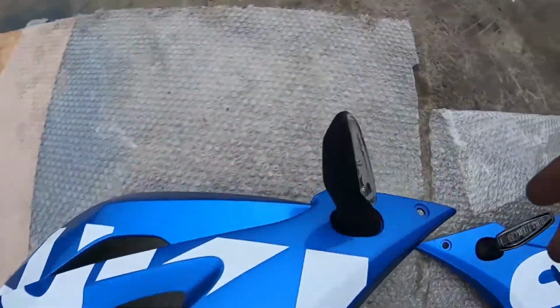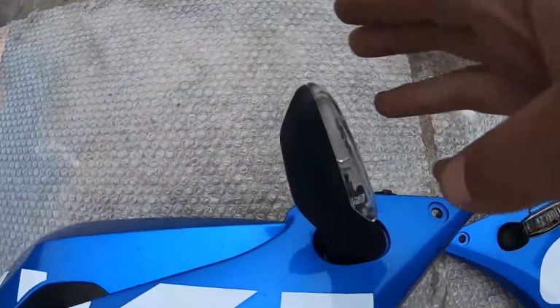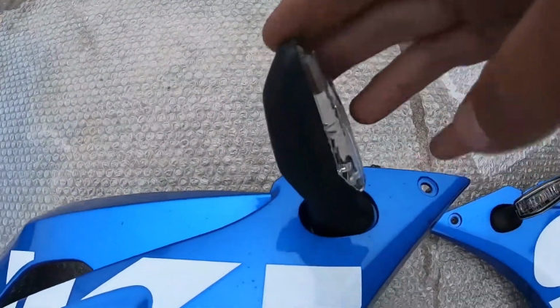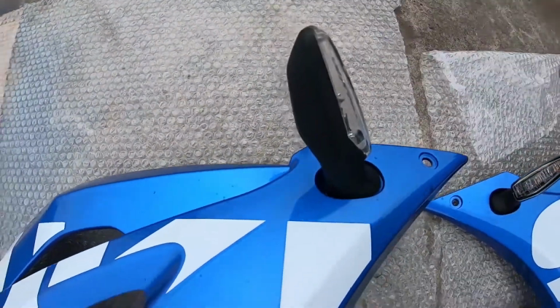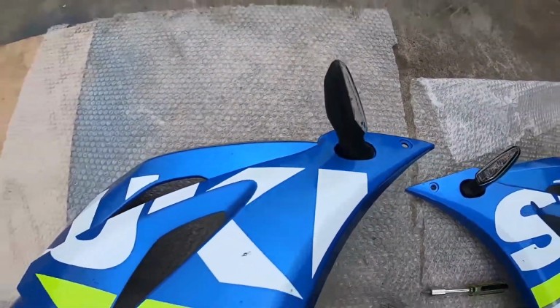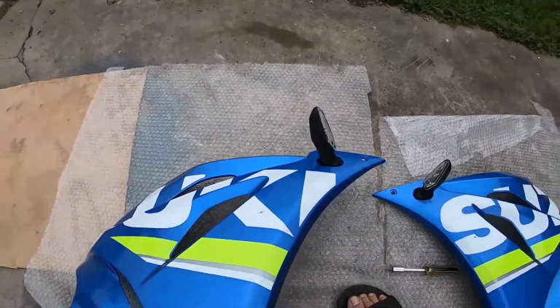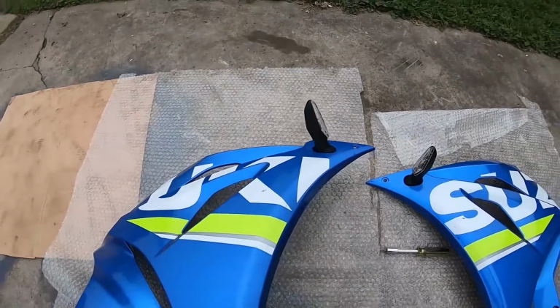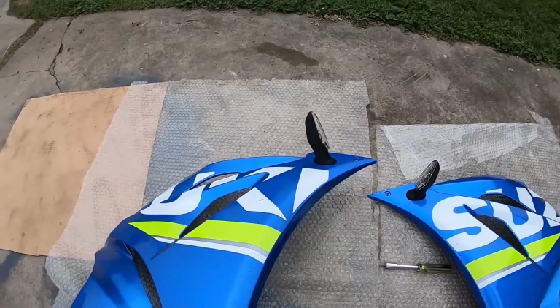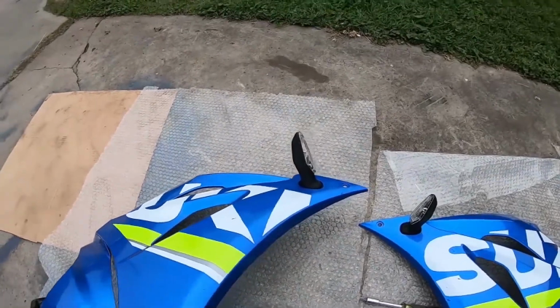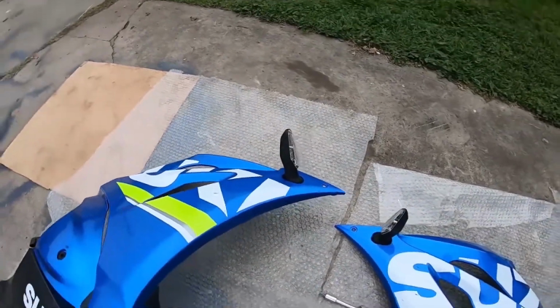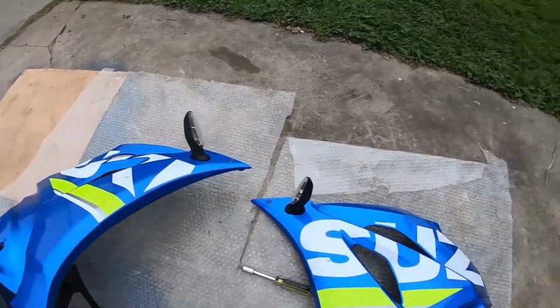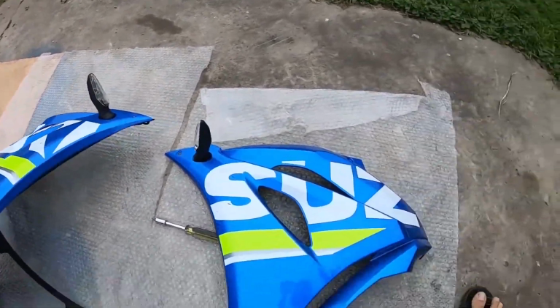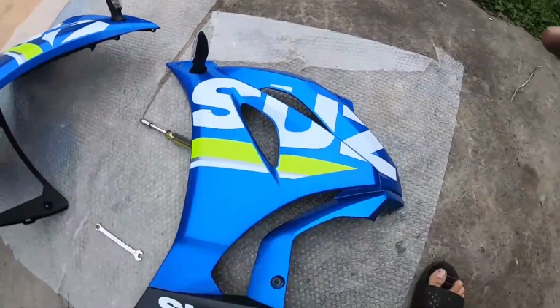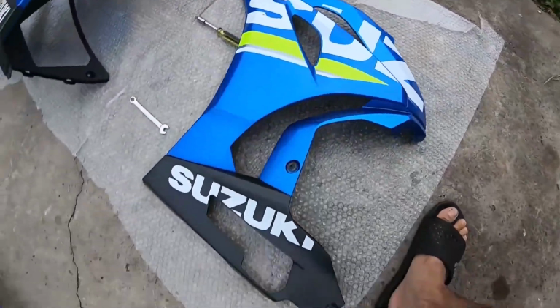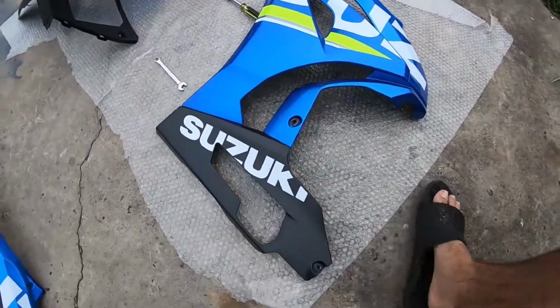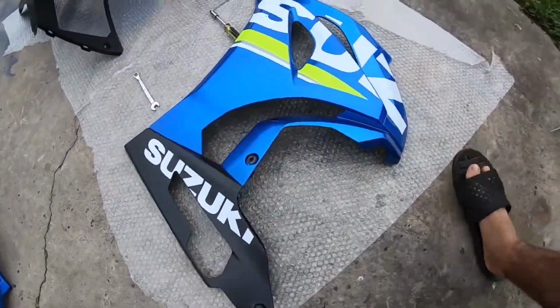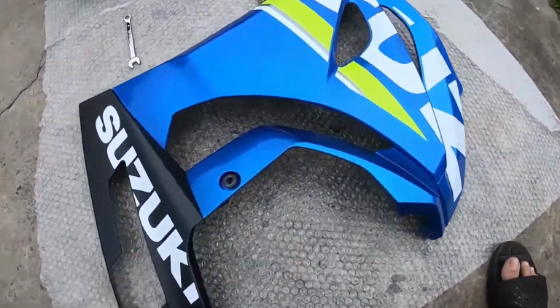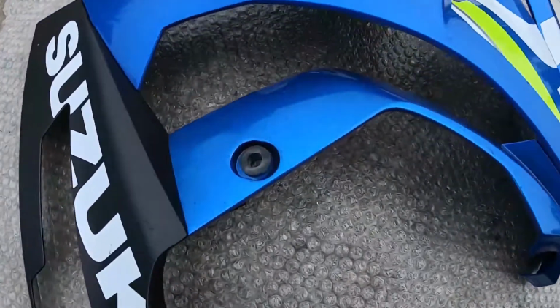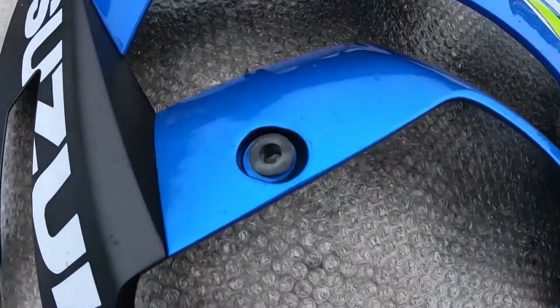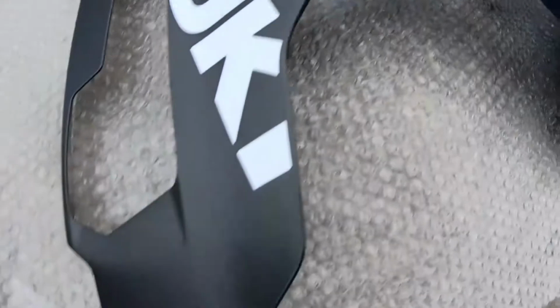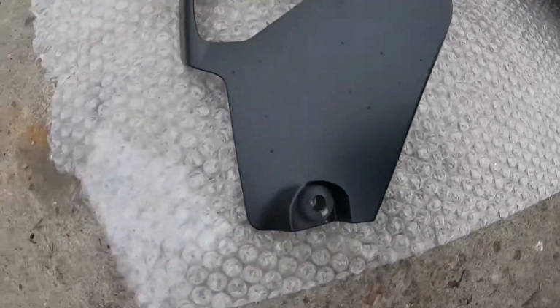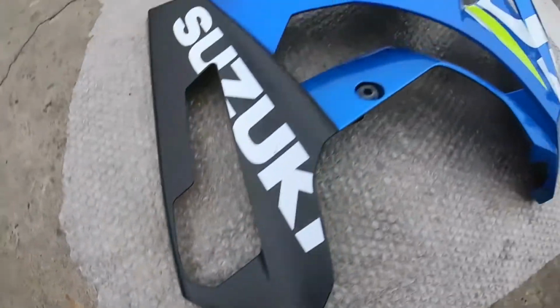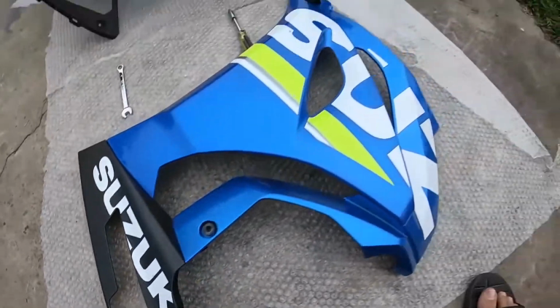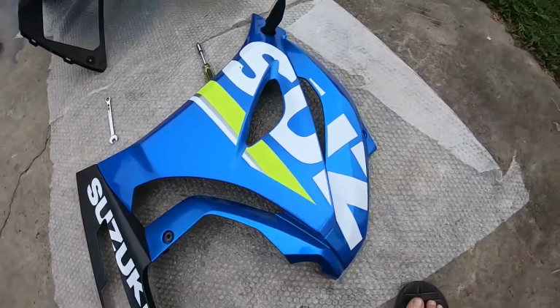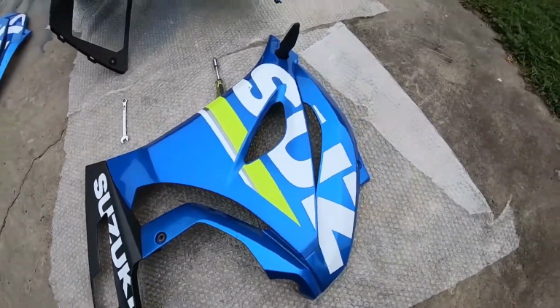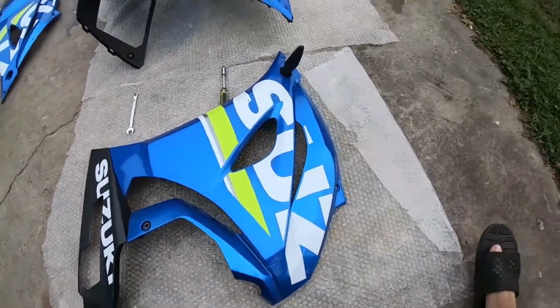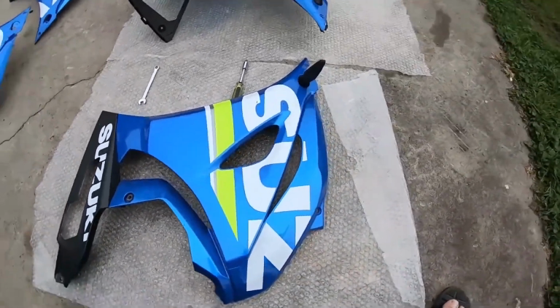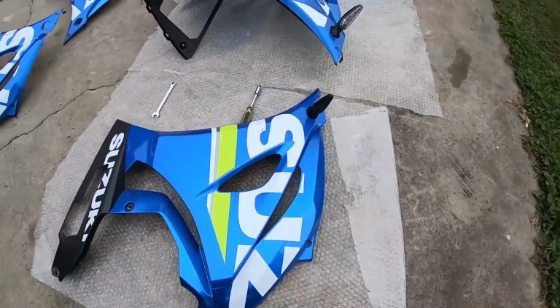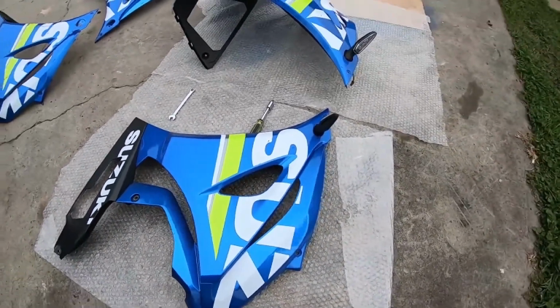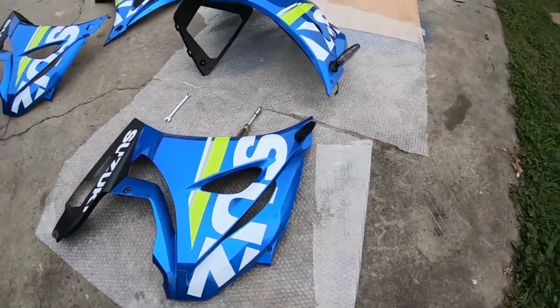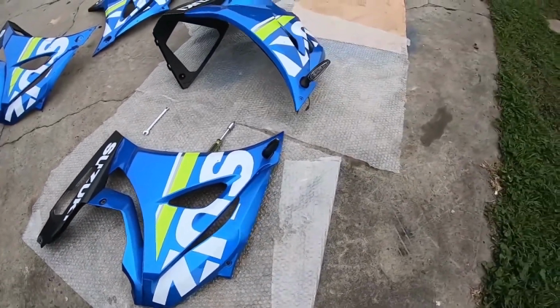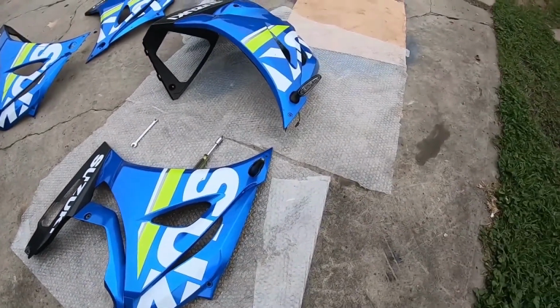The new fairings also have indicators, which means I don't have to order new indicators. That's the other side as well. They already have all the grommets, everything. All I have to do is just screw them on and that's it. So let's get started.